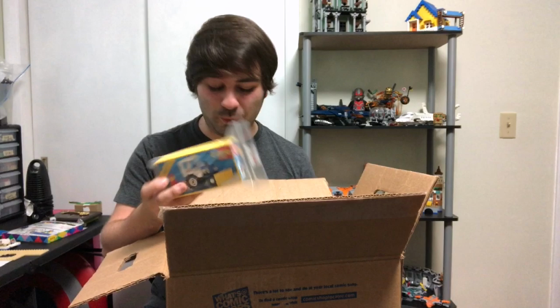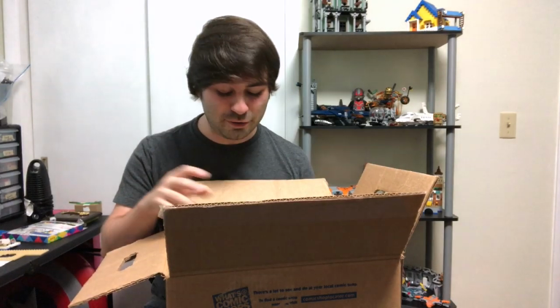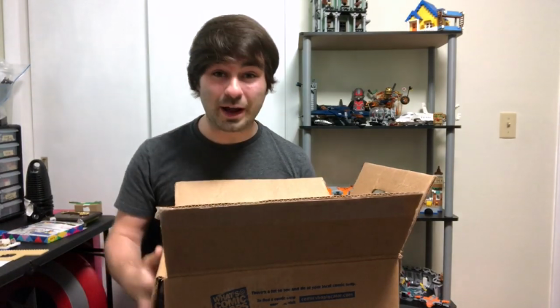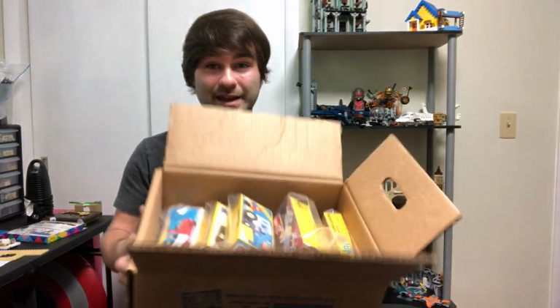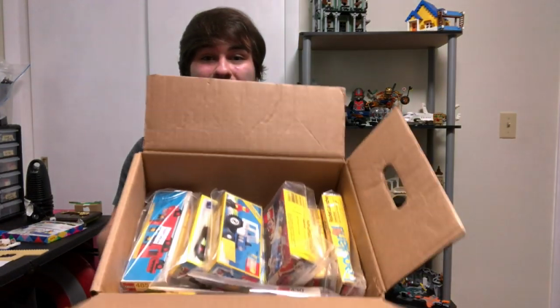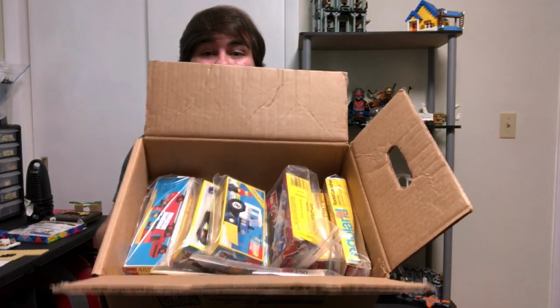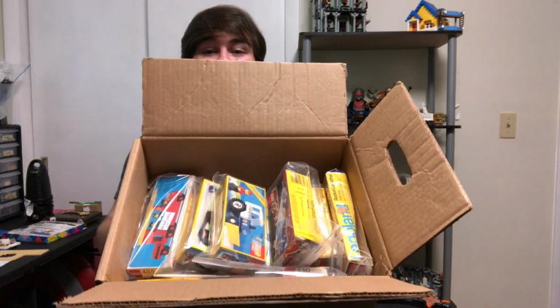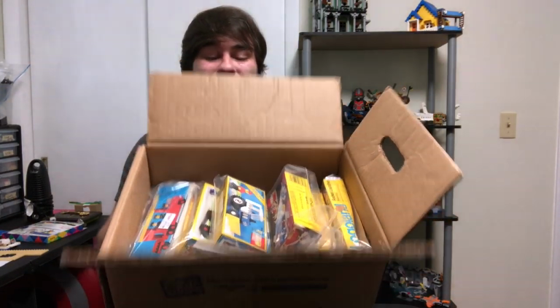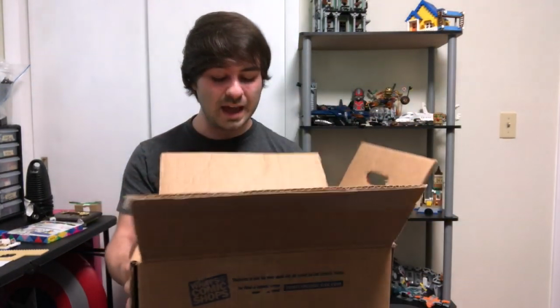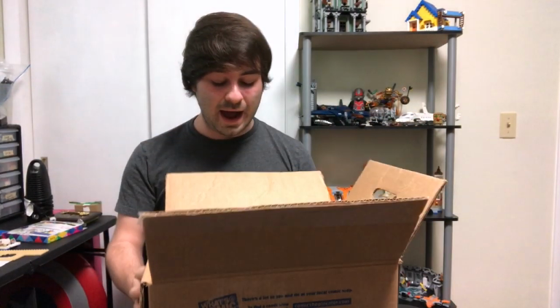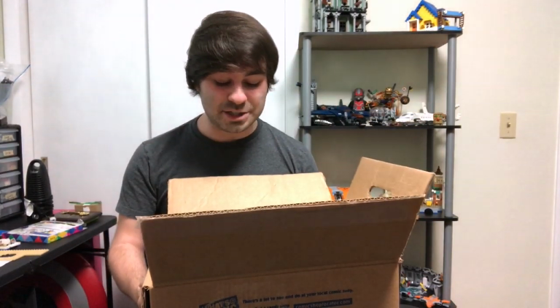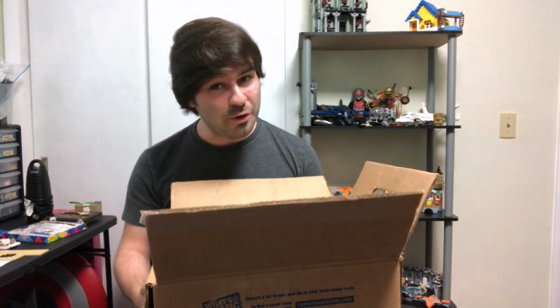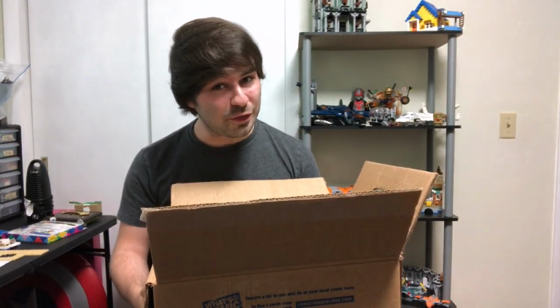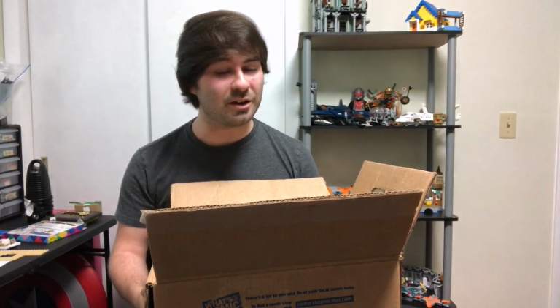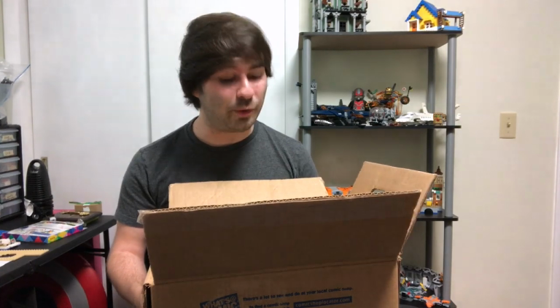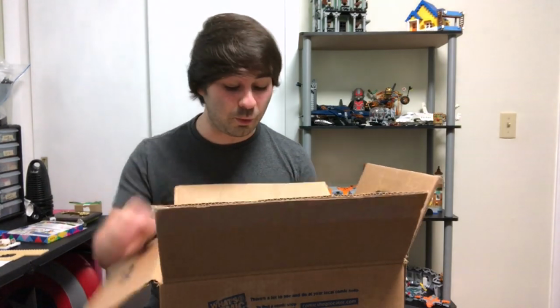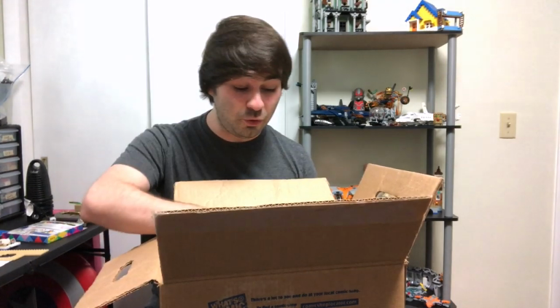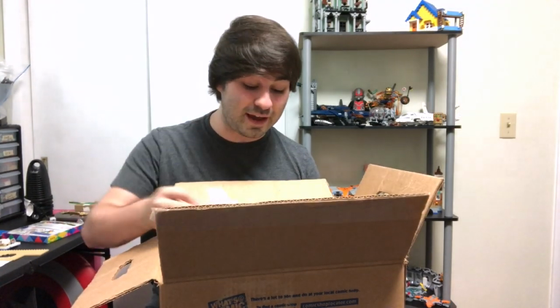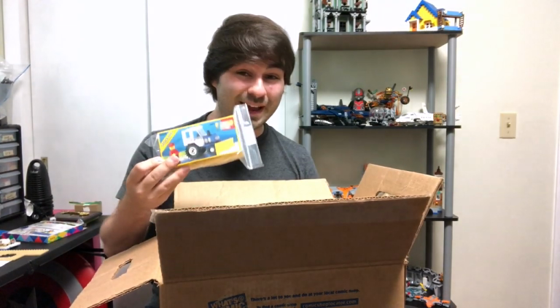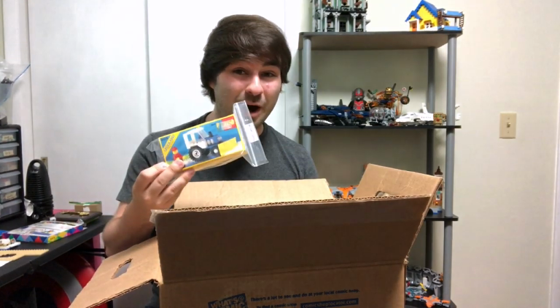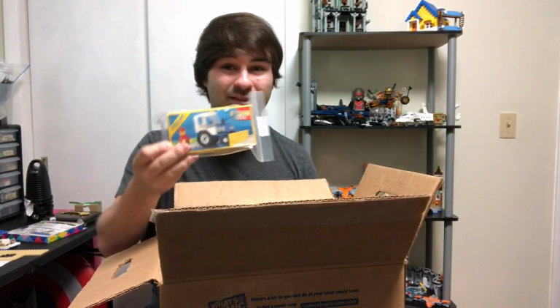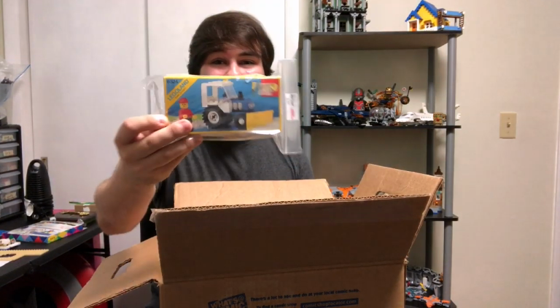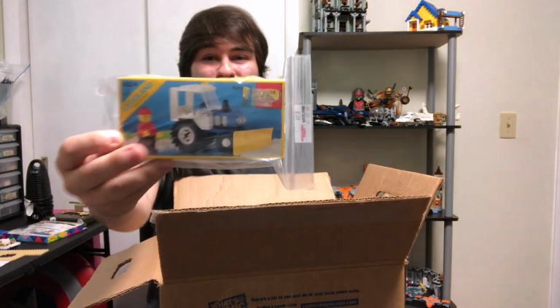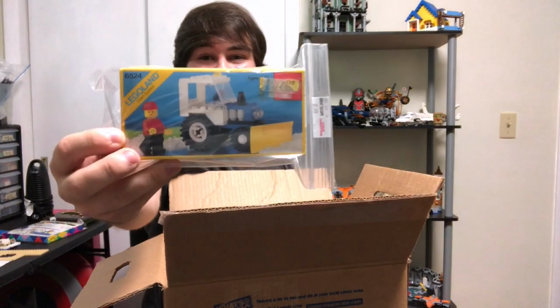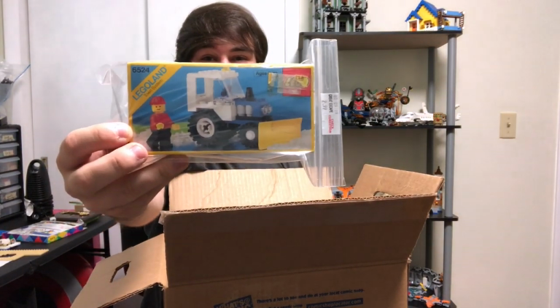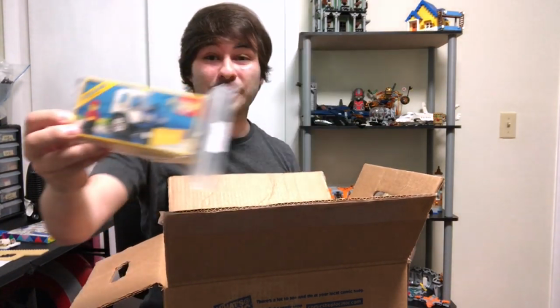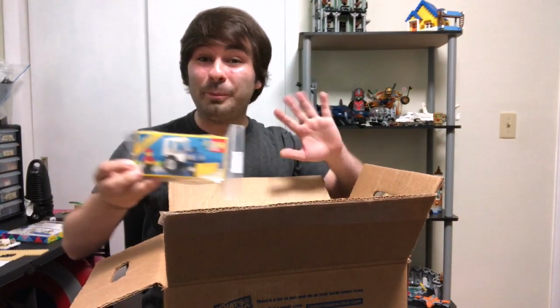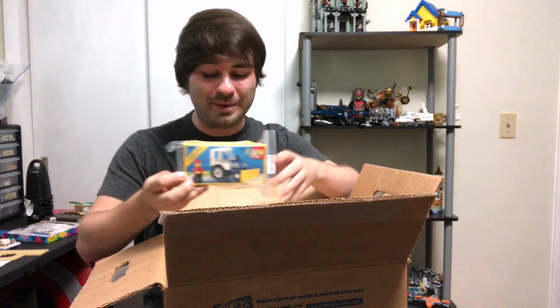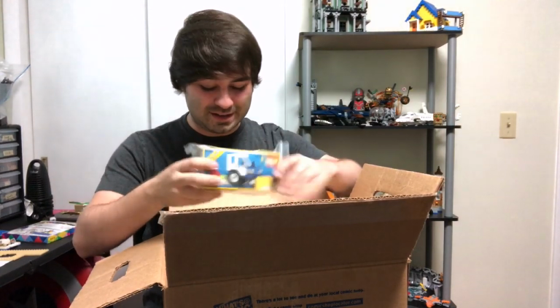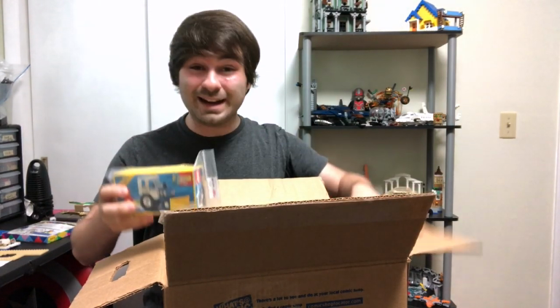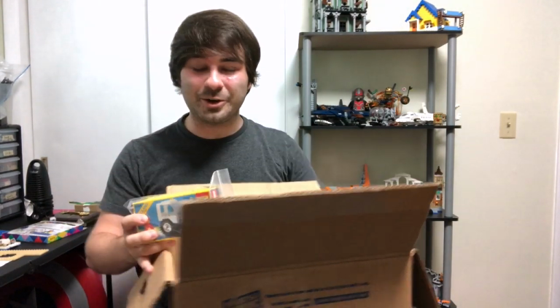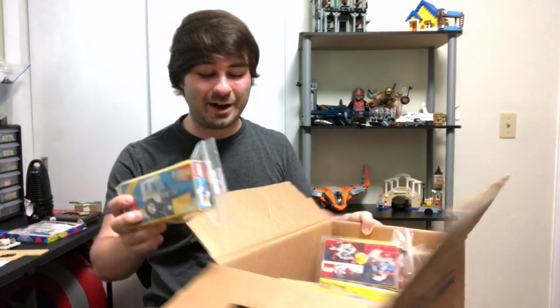I'm going to walk you through what I got here — it's a lot of stuff, as you can see. I don't know if everything here is complete, but what's cool is everything has boxes. These vintage boxes are super cool, but let me start digging in and tell you what I got.